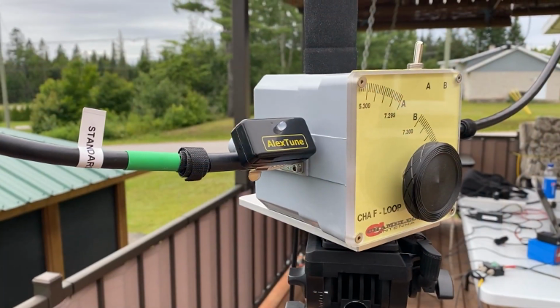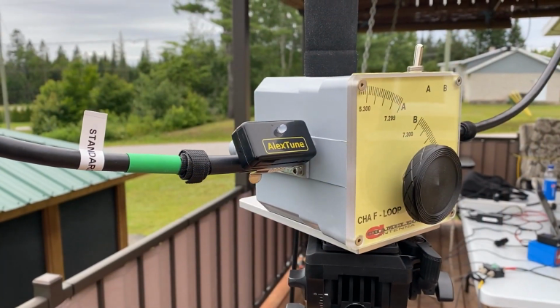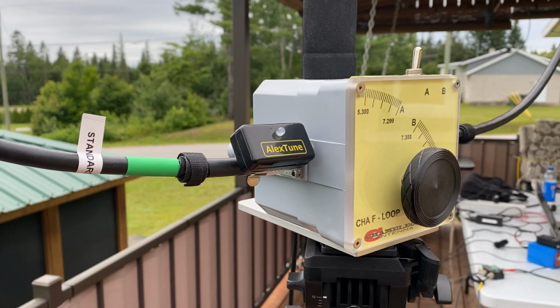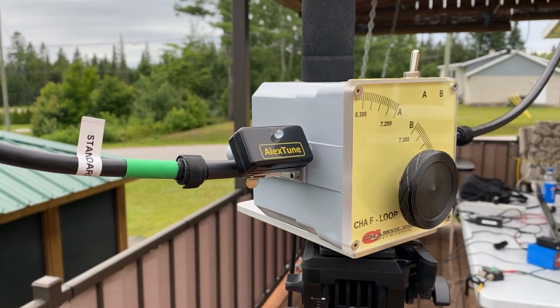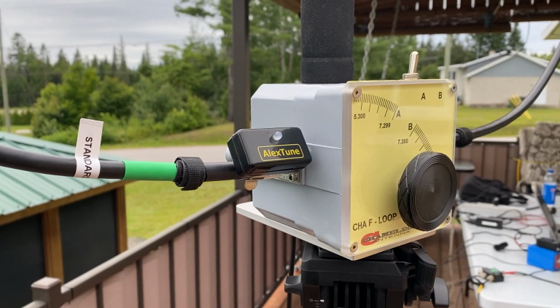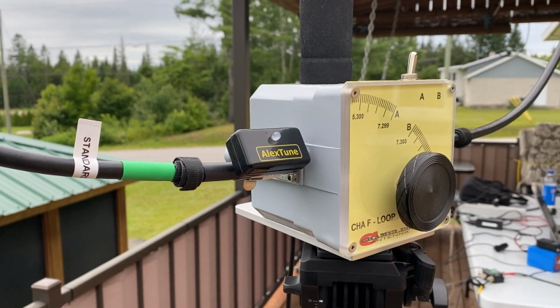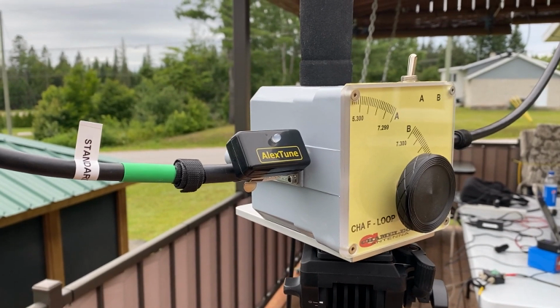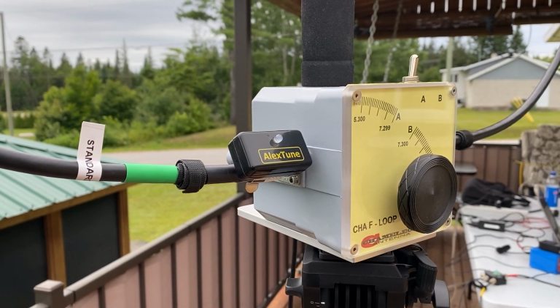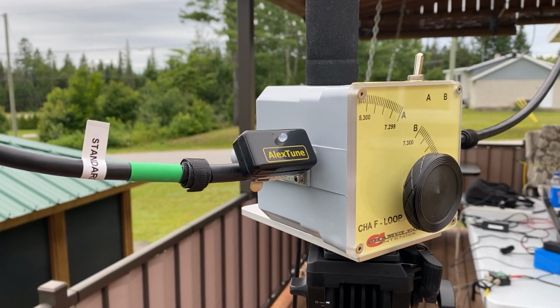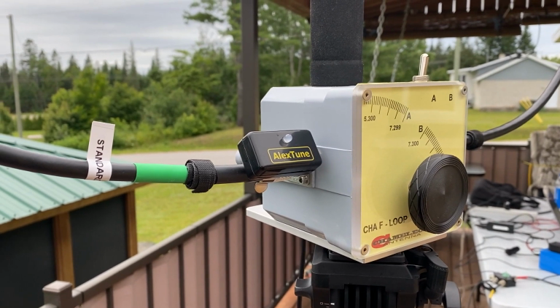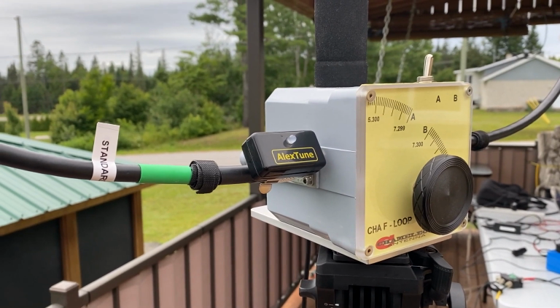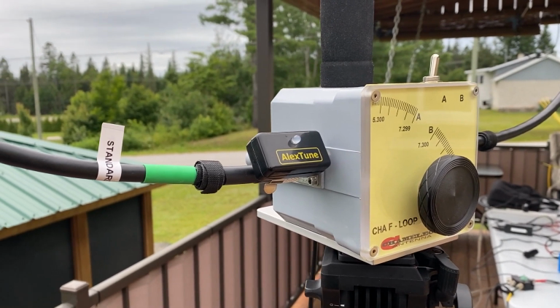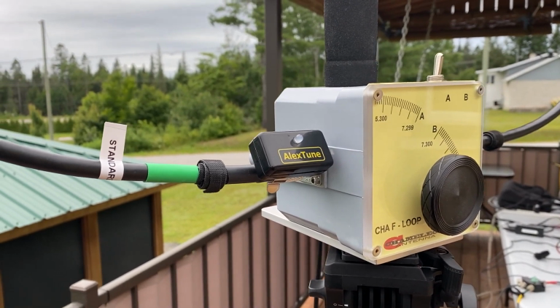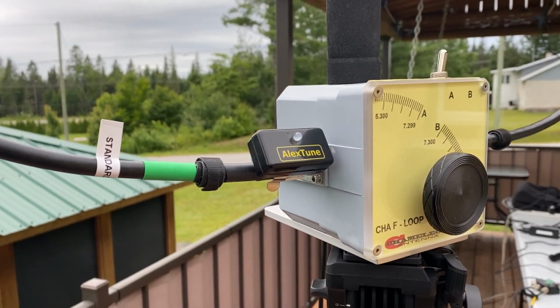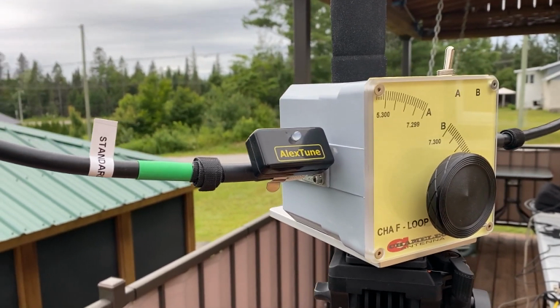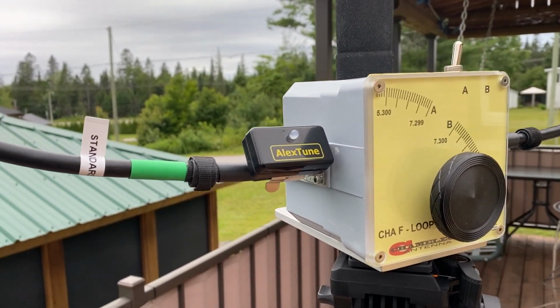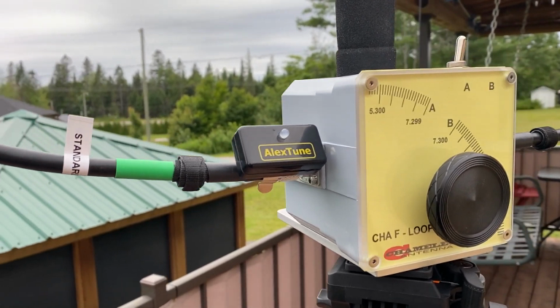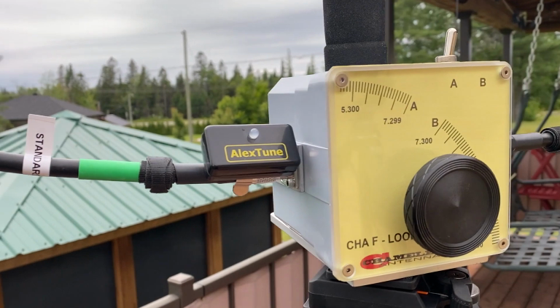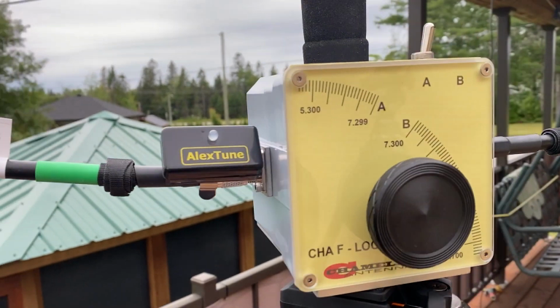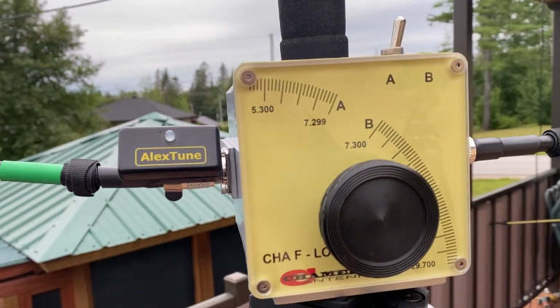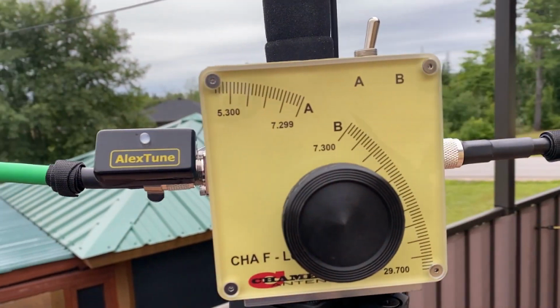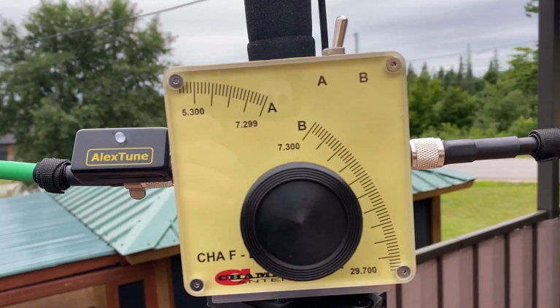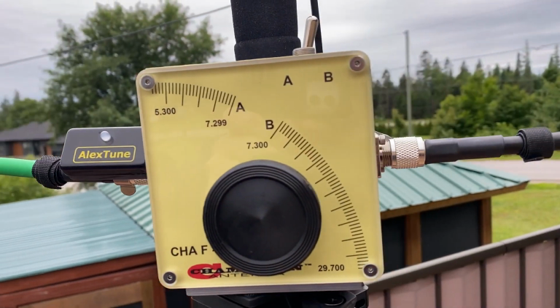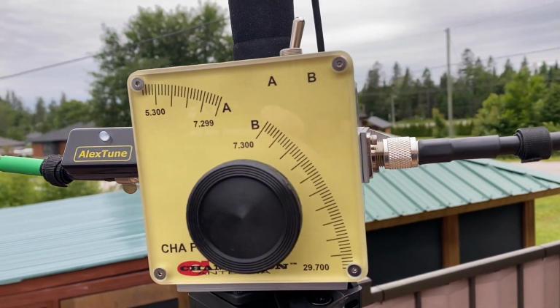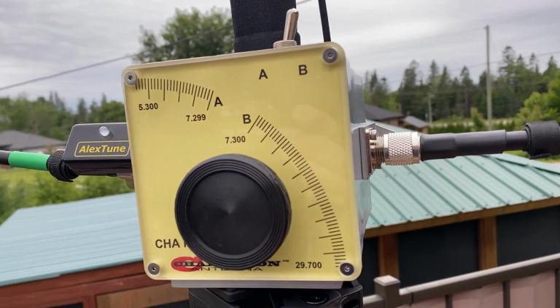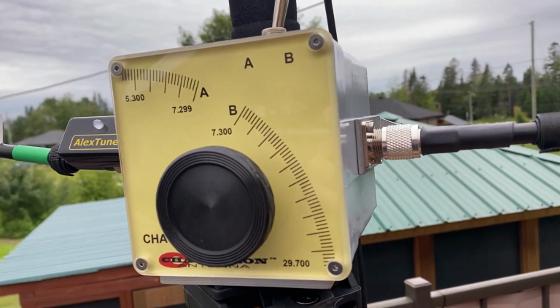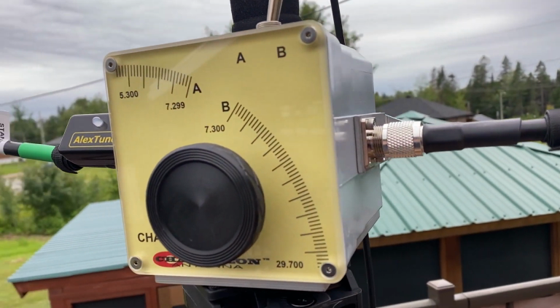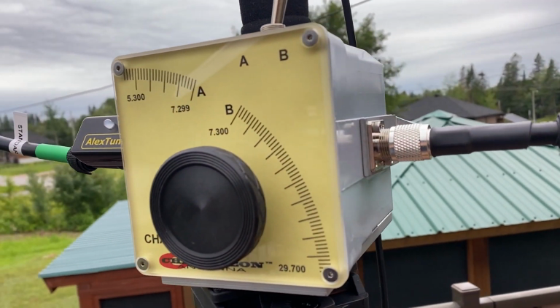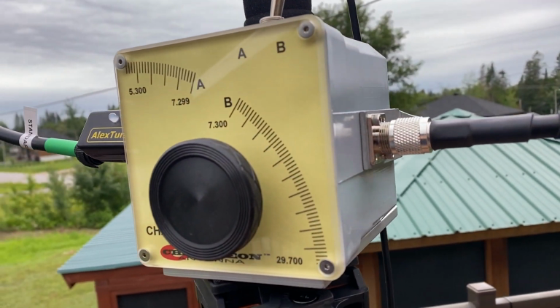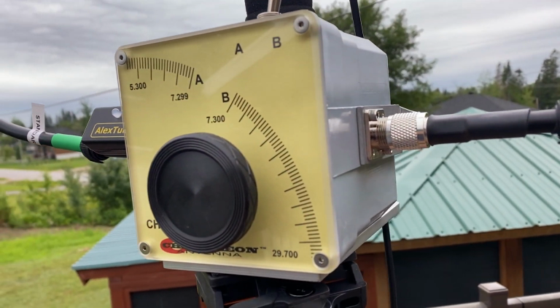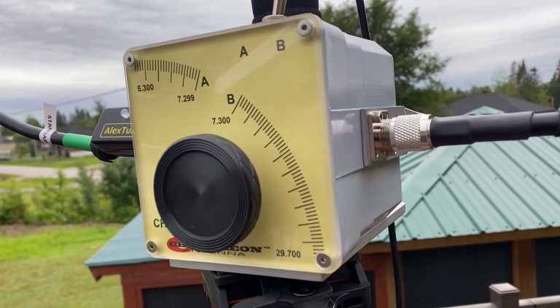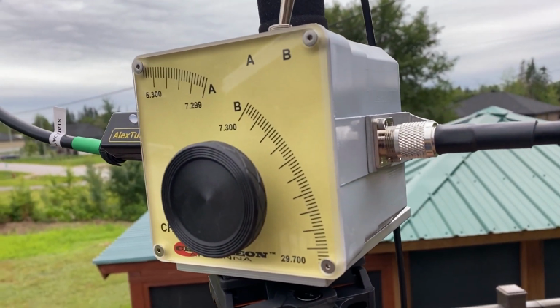As a side note, you can use this tip to tune your magnetic loop antenna as well. You just key down, turn your knob on your mag loop, and find the best match.